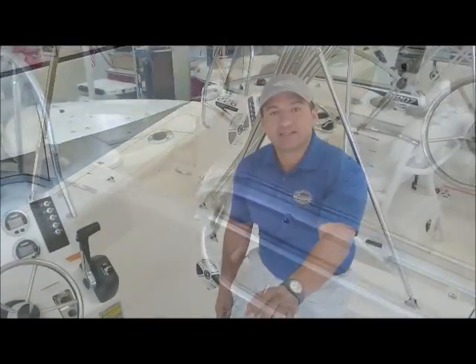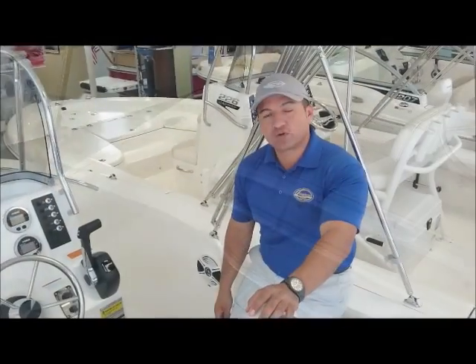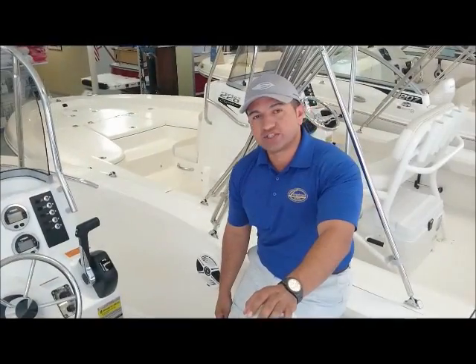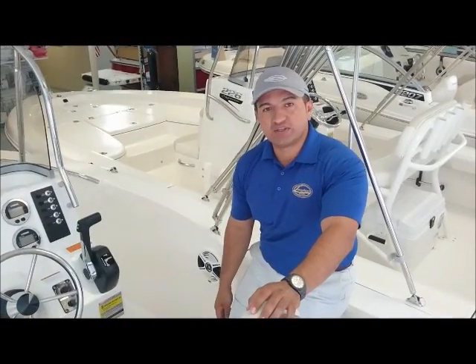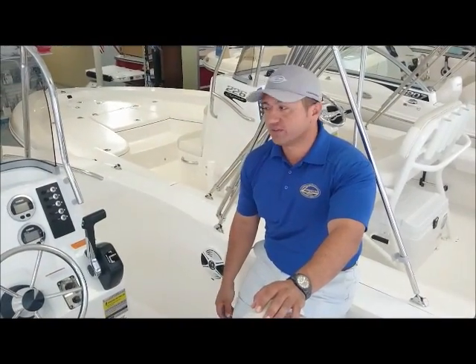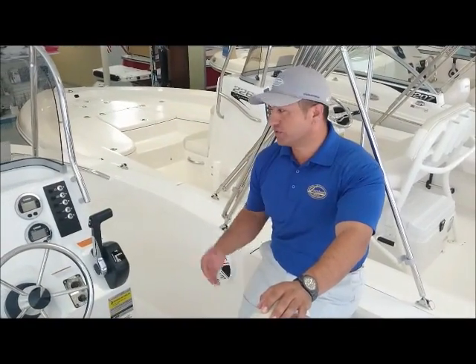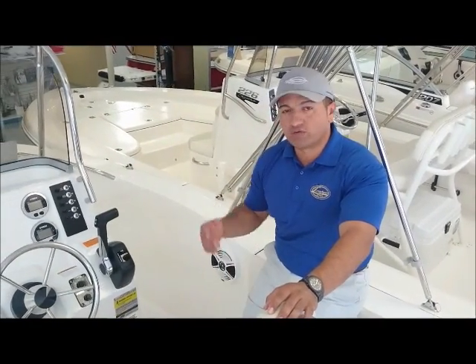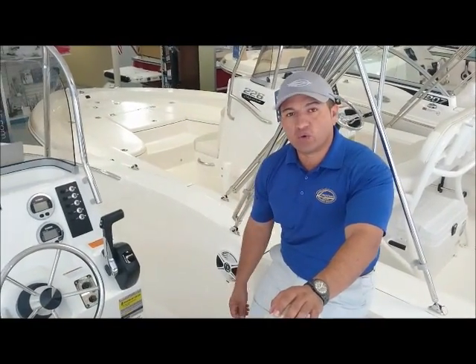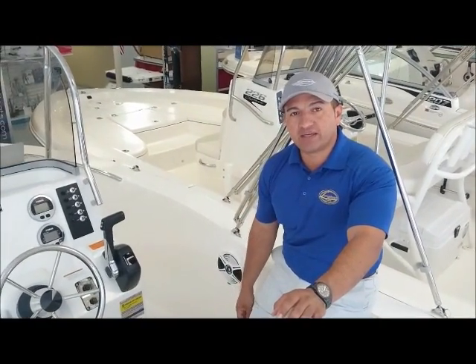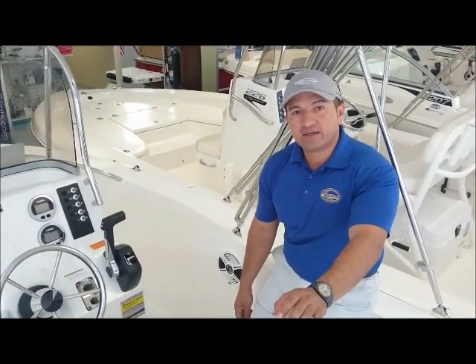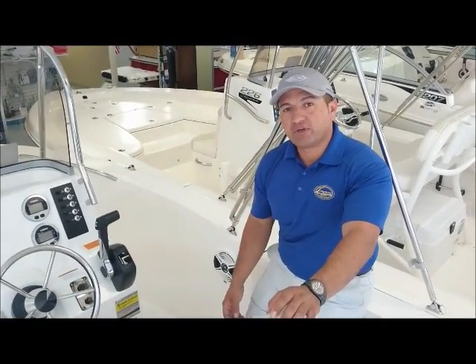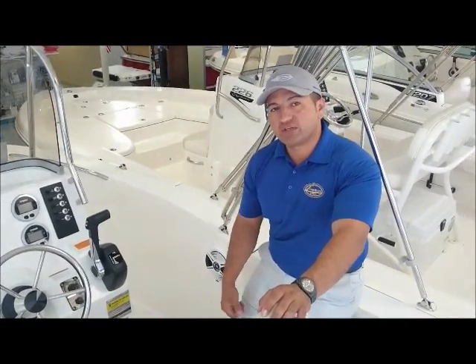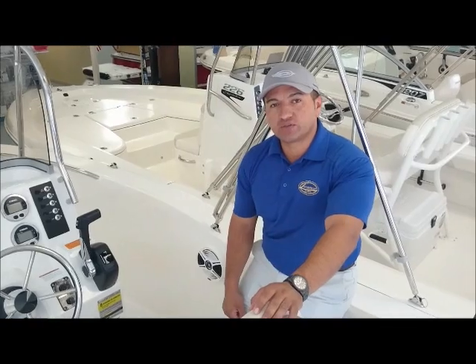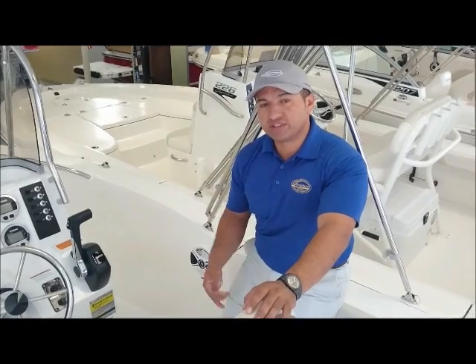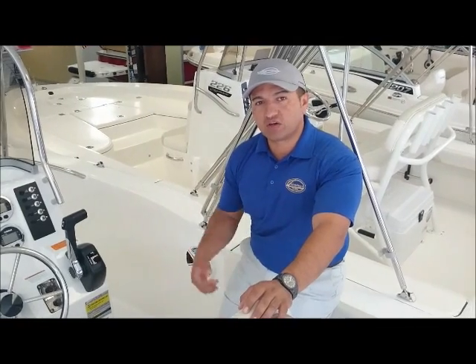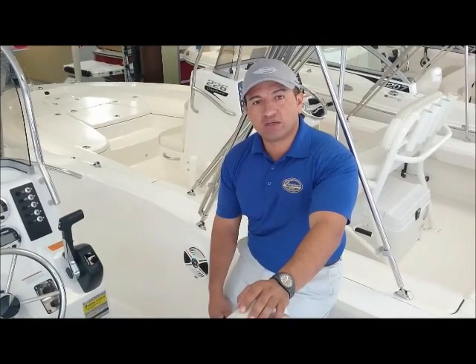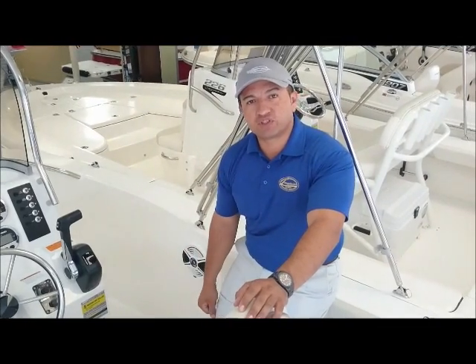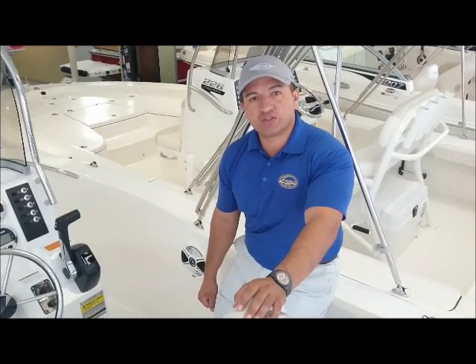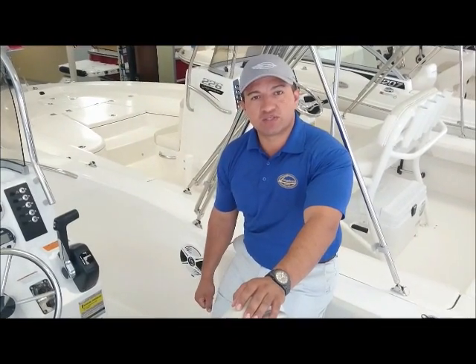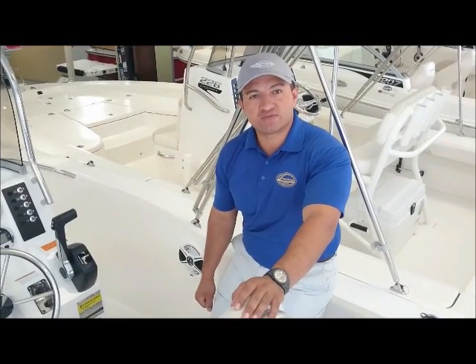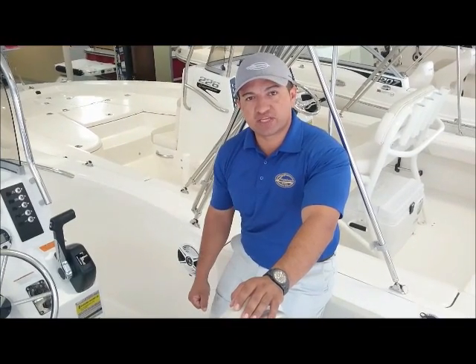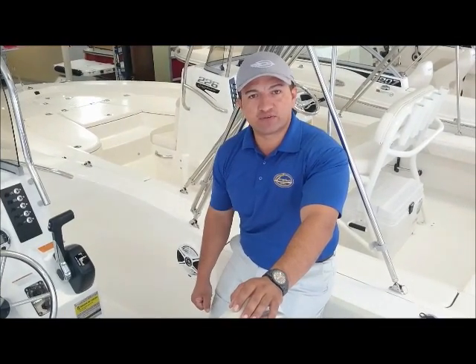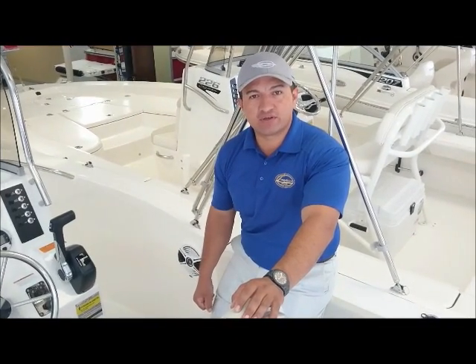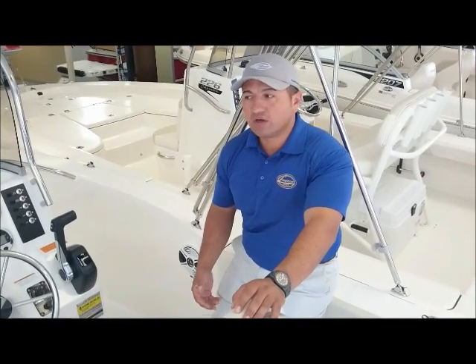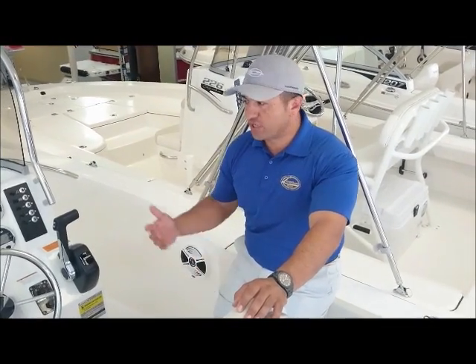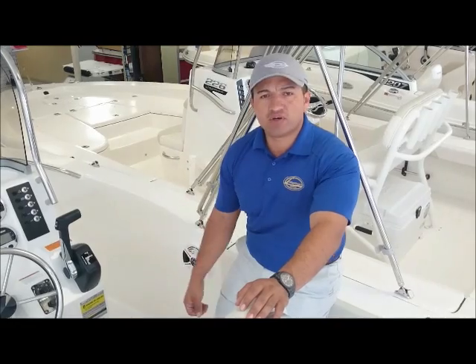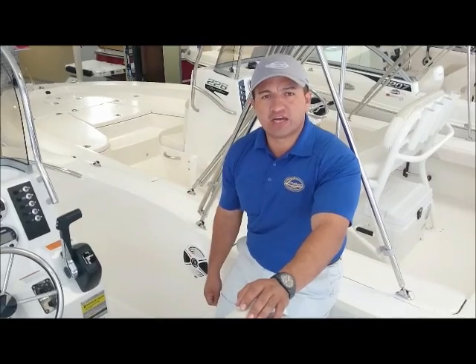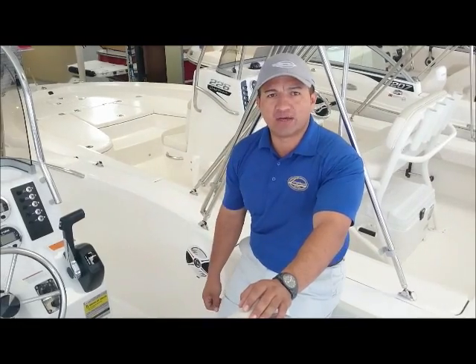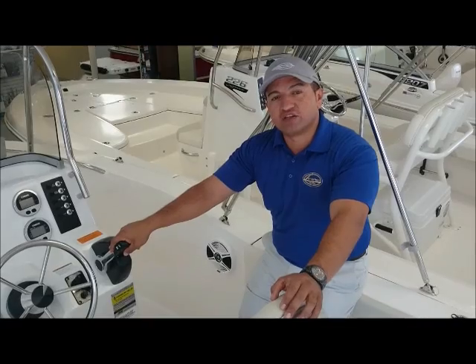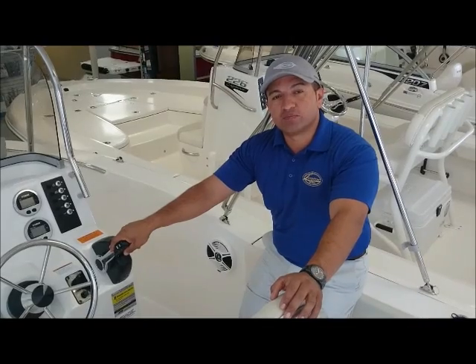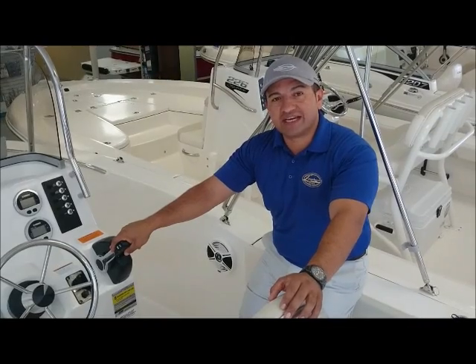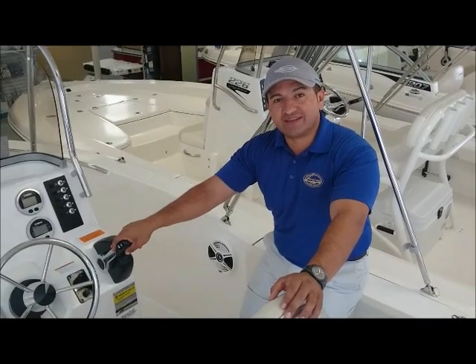Thanks for watching this video. This was the Rovalo 180. If you have any questions, please give us a call at 843-216-4700, or check our motors on our website at Longshoreboats.com.